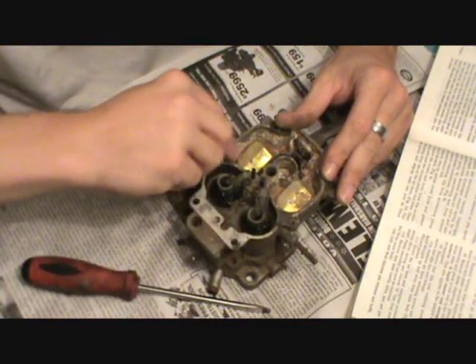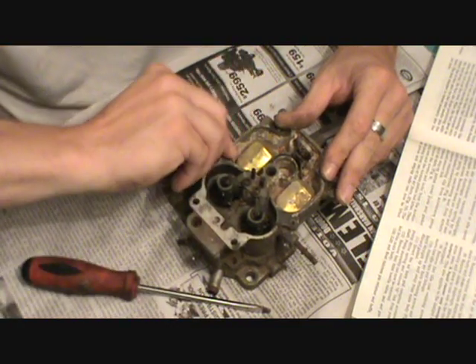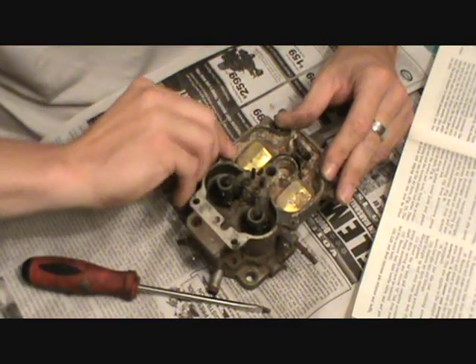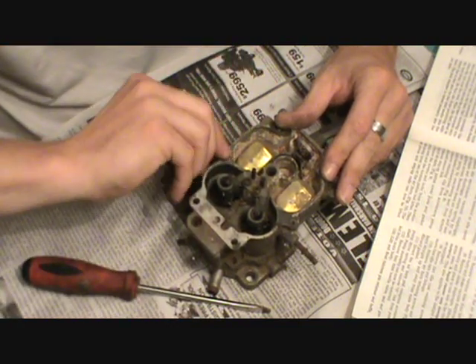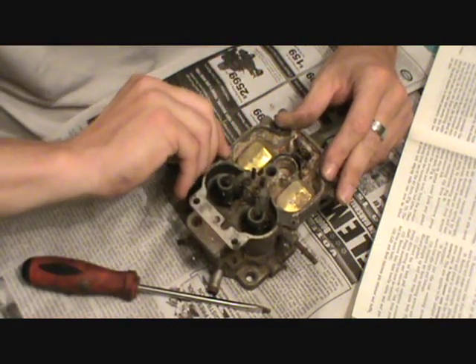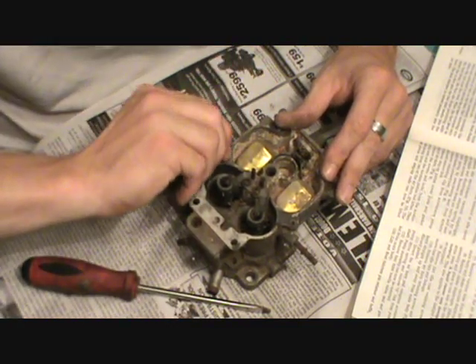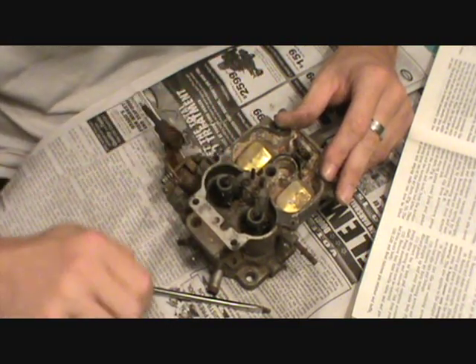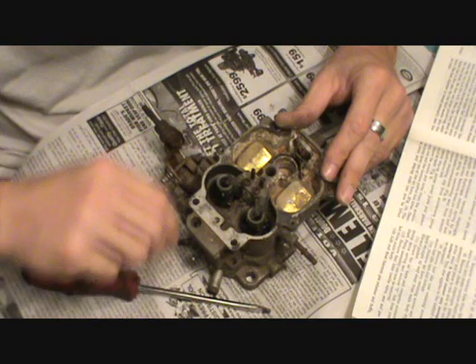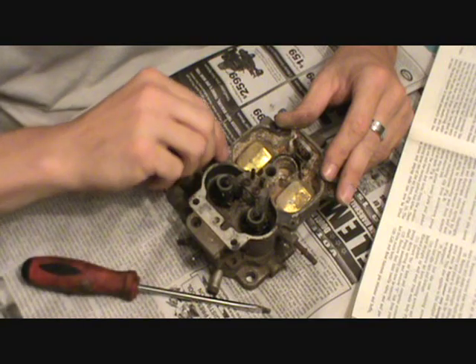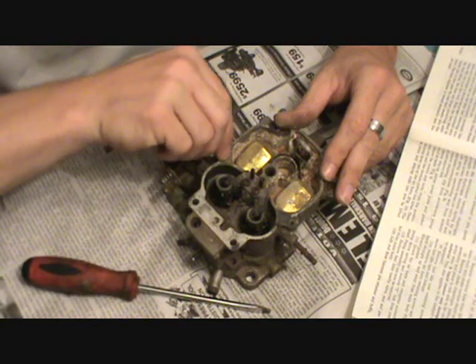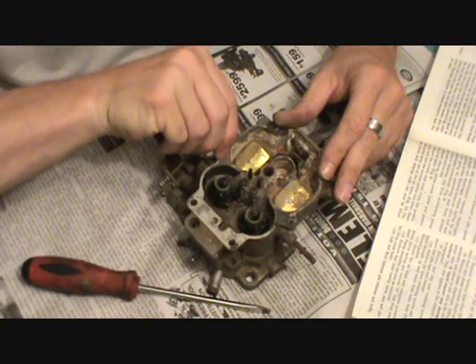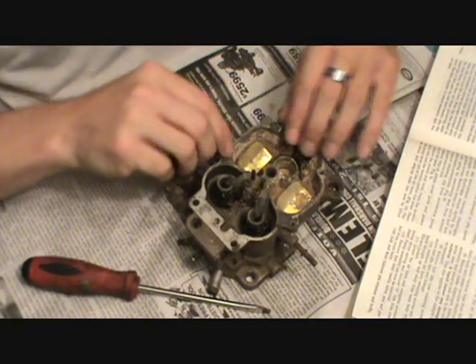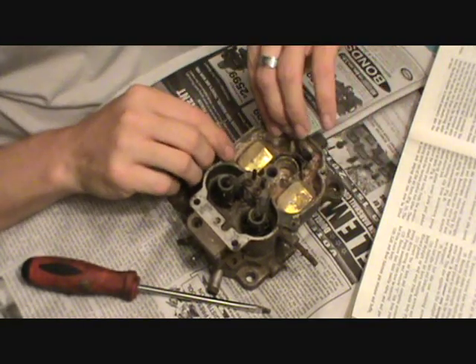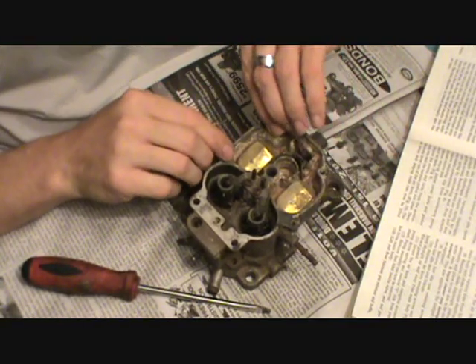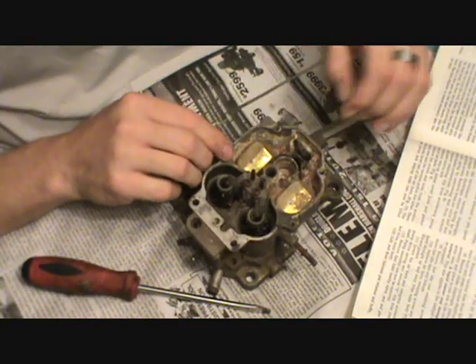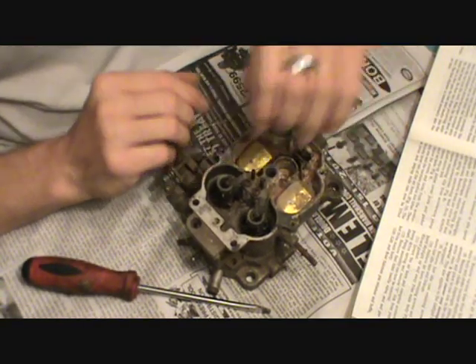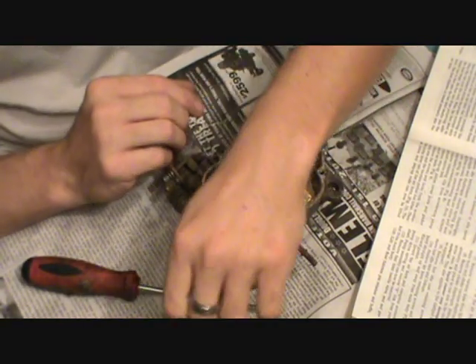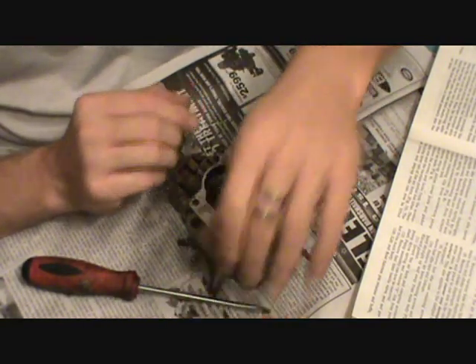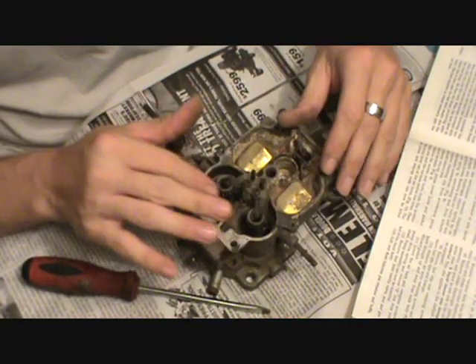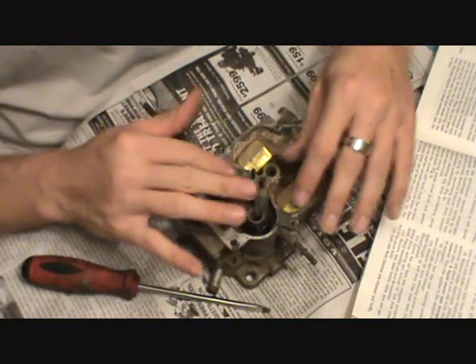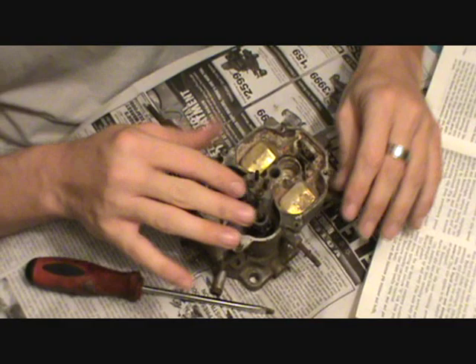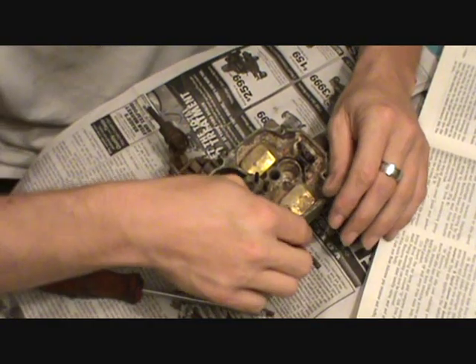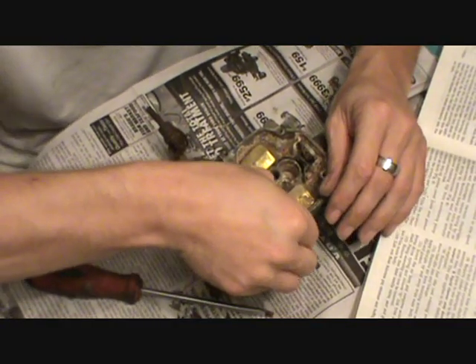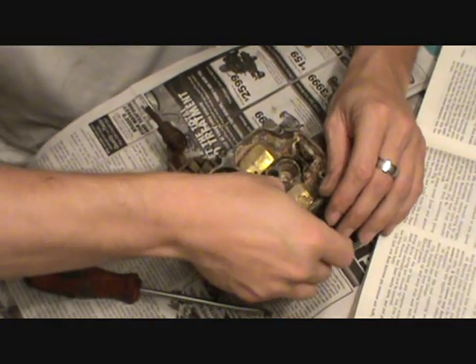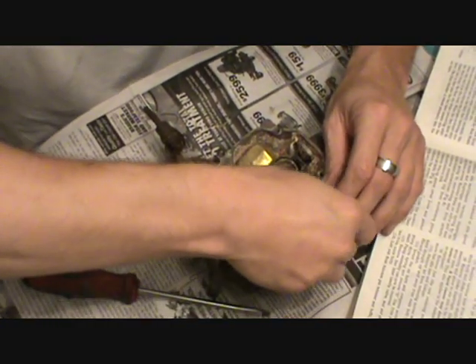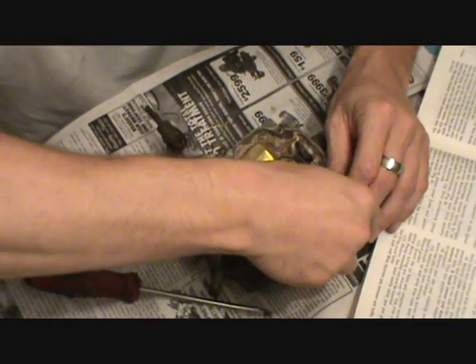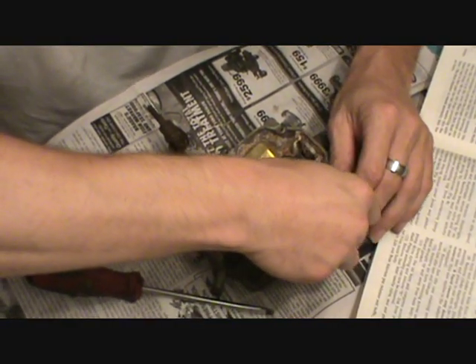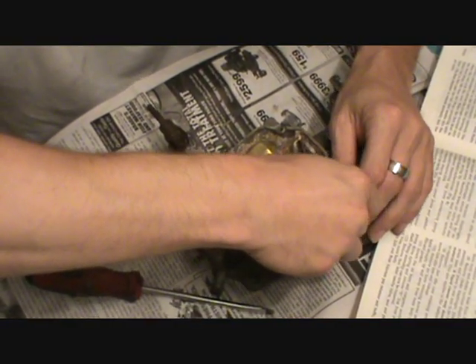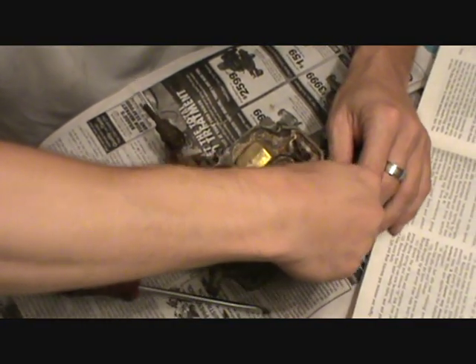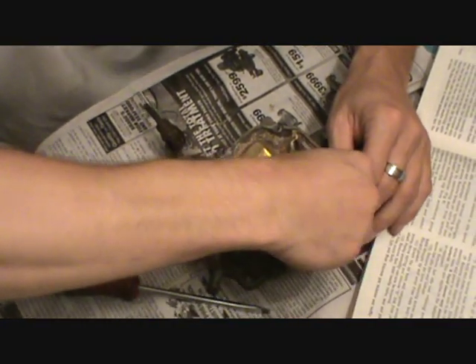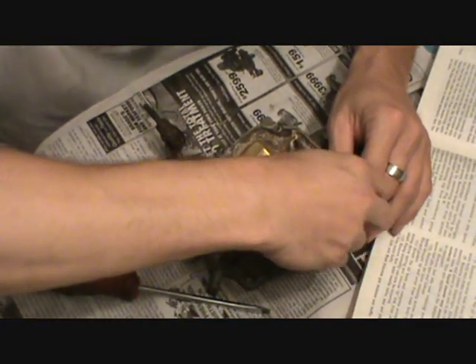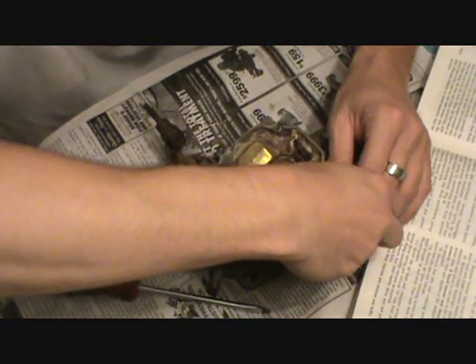These are easy carbs to rebuild. This is a 2G, a Rochester 2G. I've loosened all this gasket up, but I'm not going to try to be perfect with it right now because we're just trying to get the part right now.